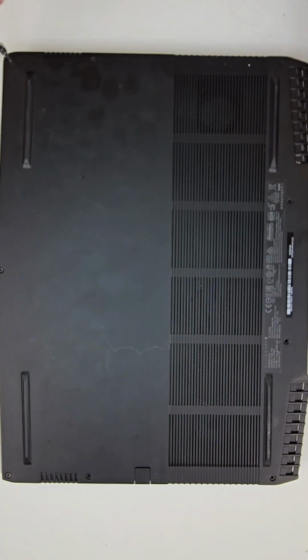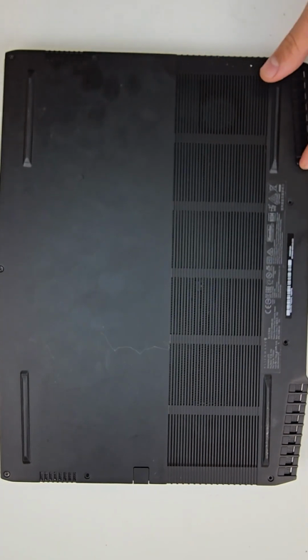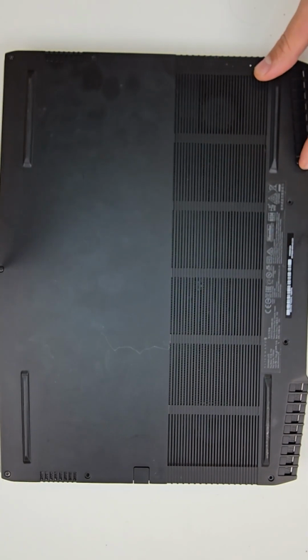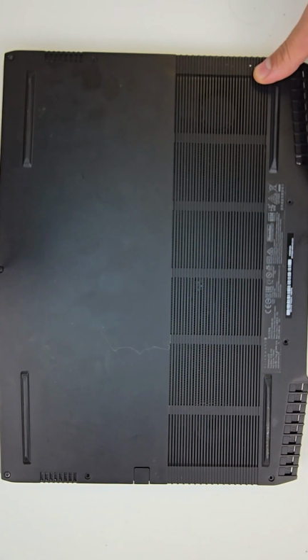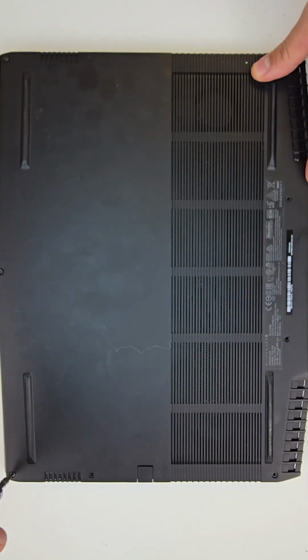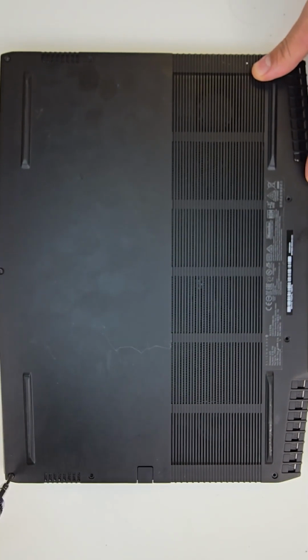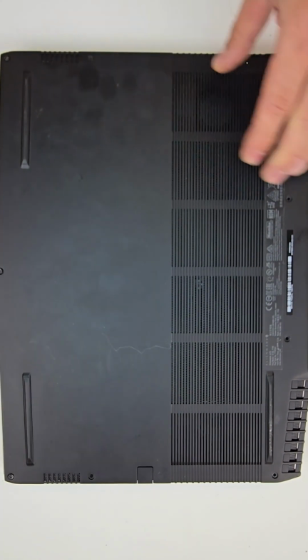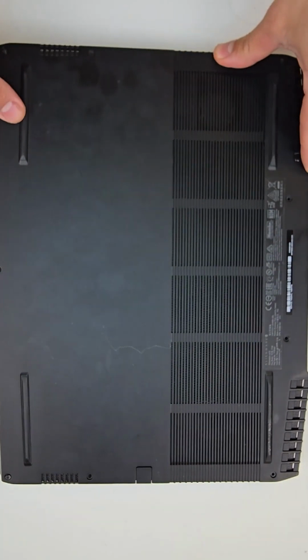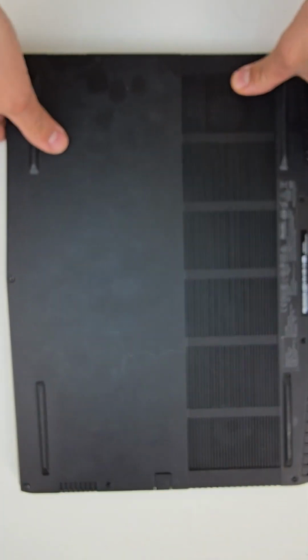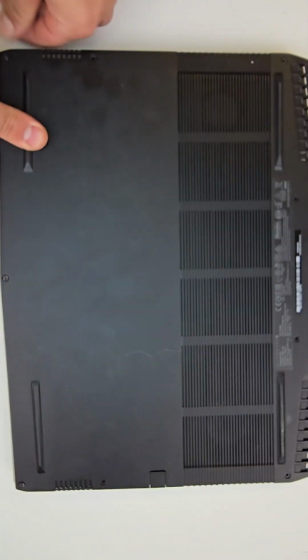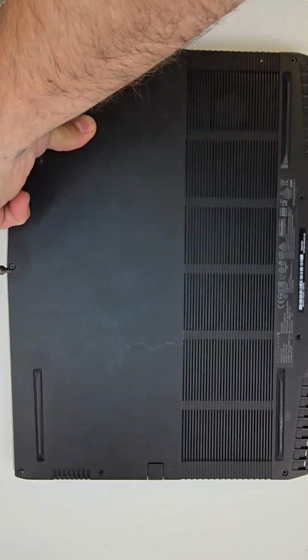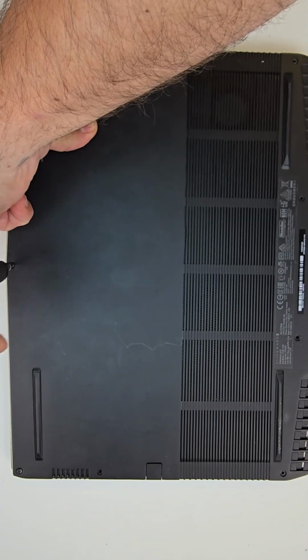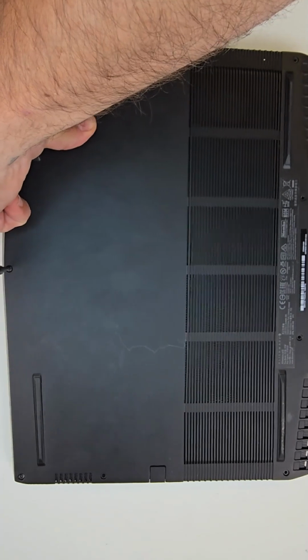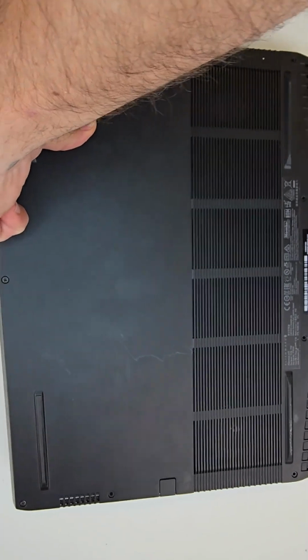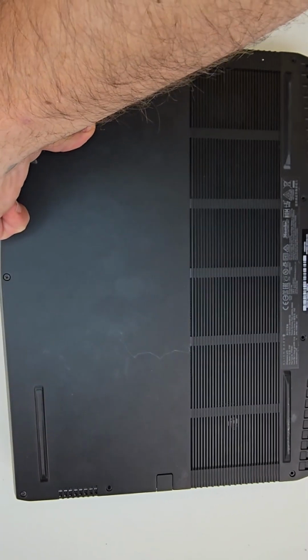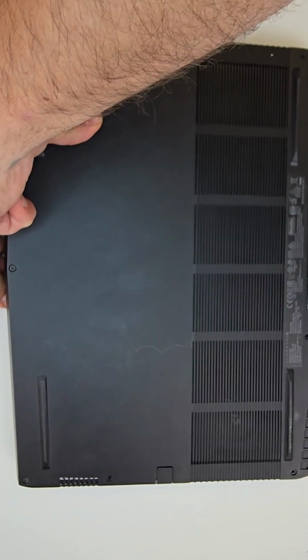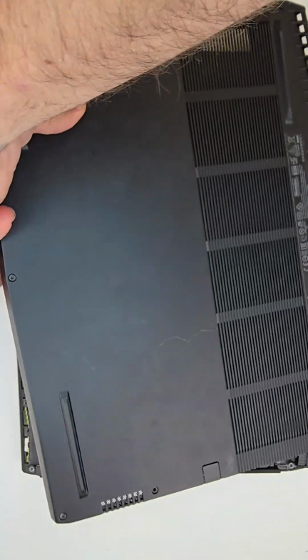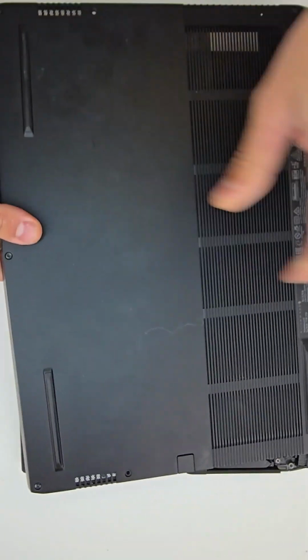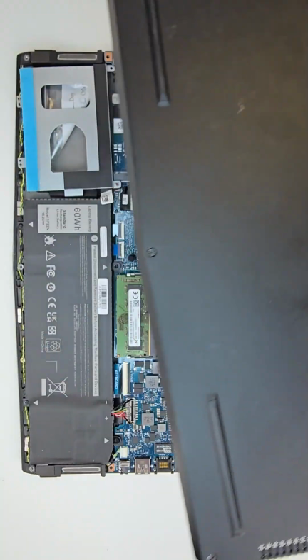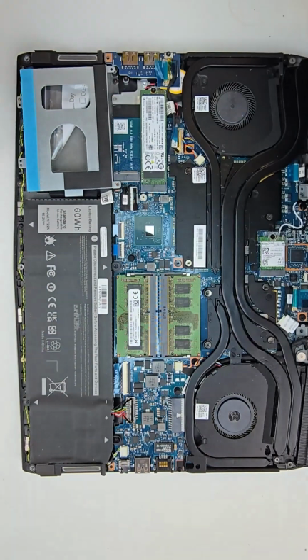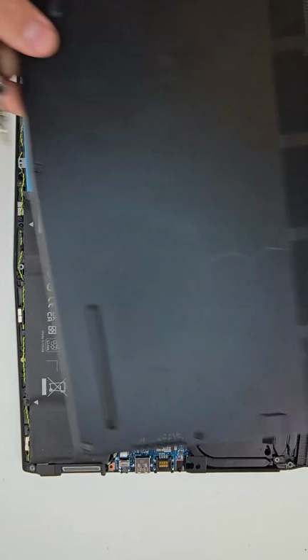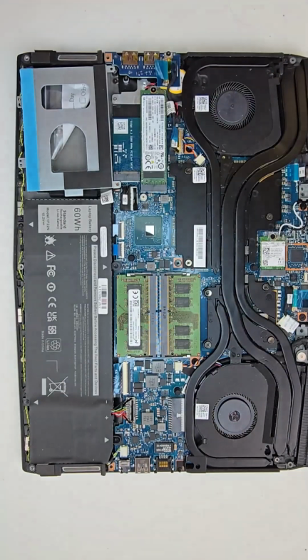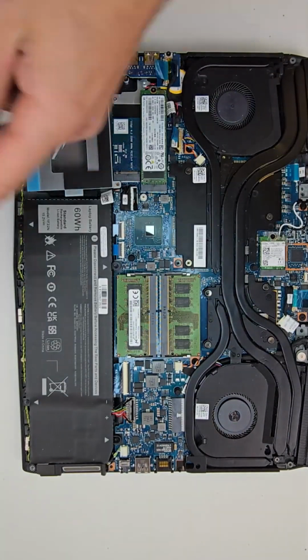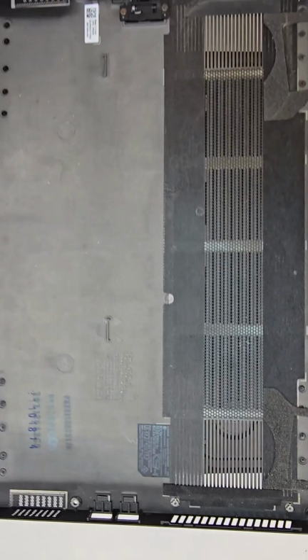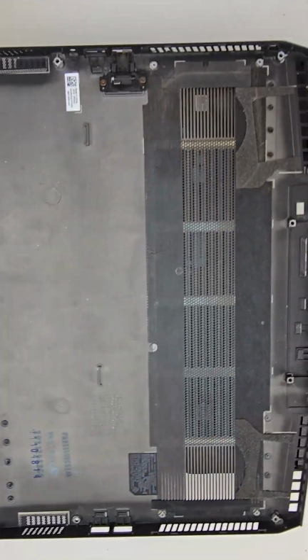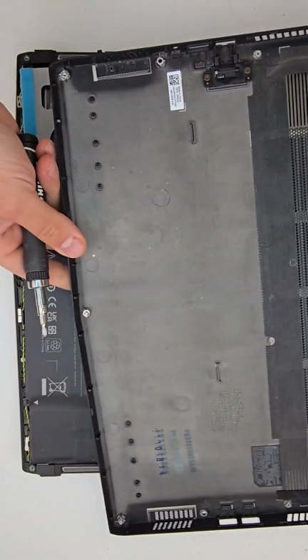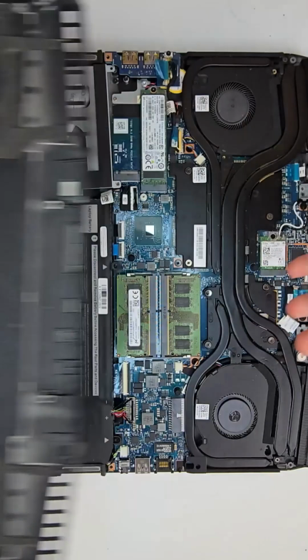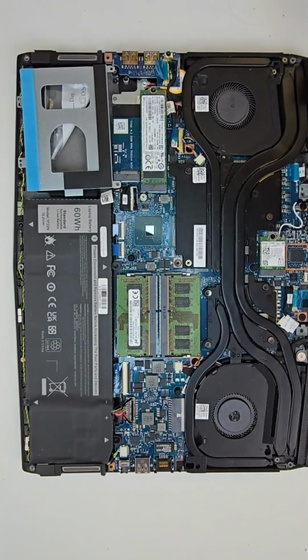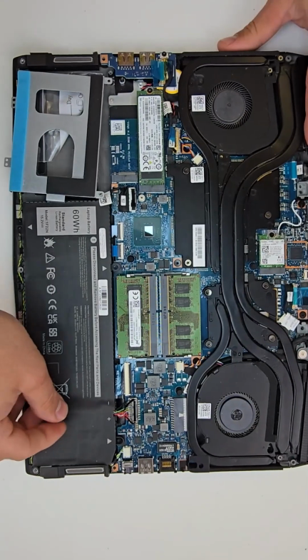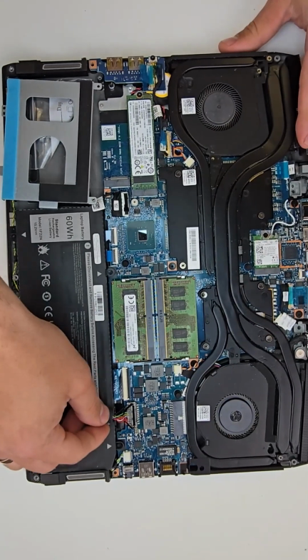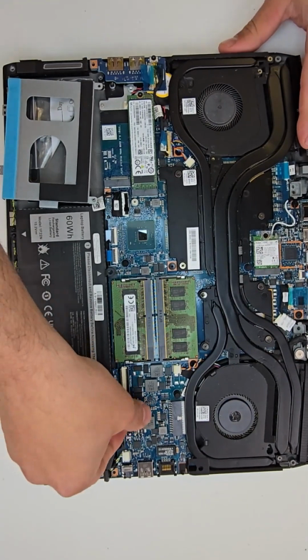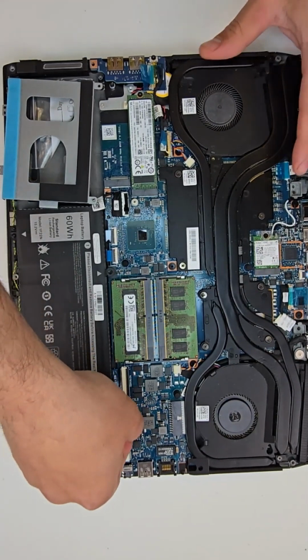Today we're going to be taking apart an Alienware m15. Looks like the laptop was previously opened, as it has only three screws and the bottom case came off super easy and quick — I didn't even use a pry tool.